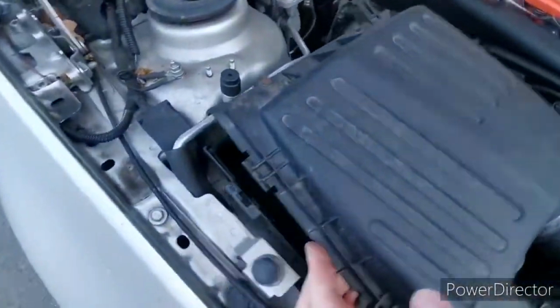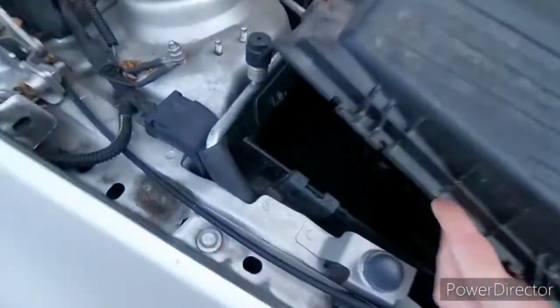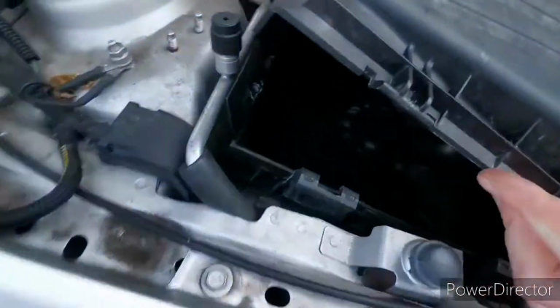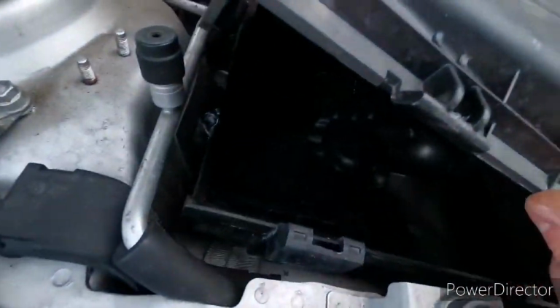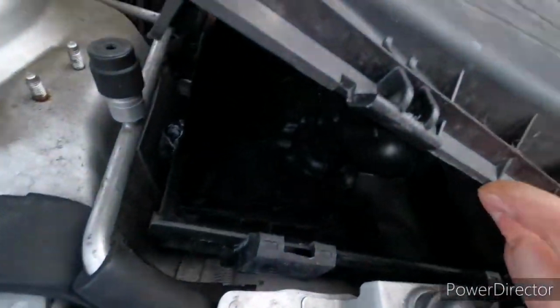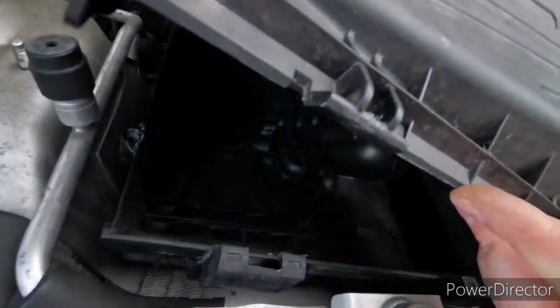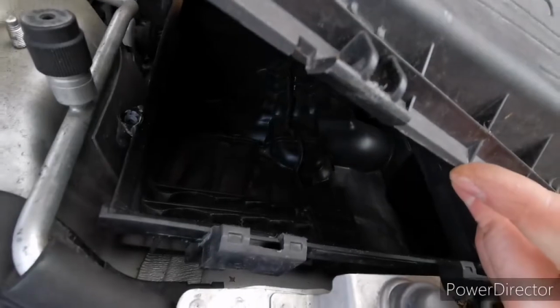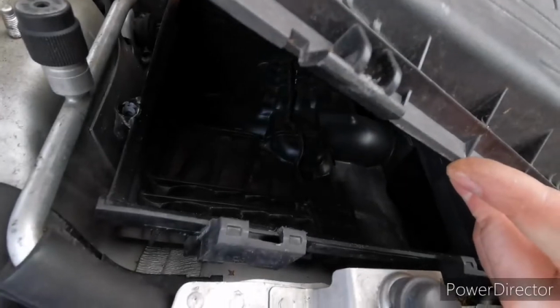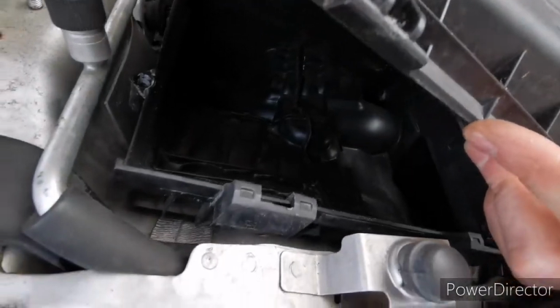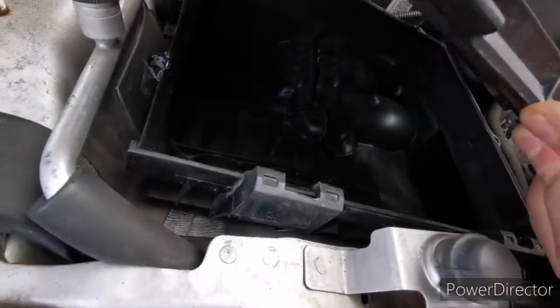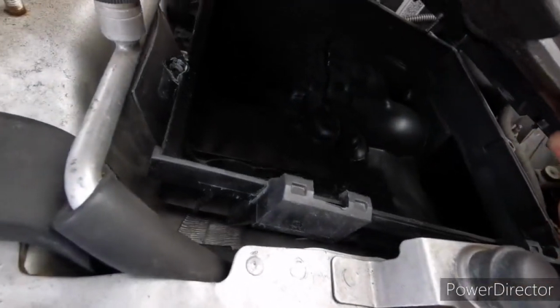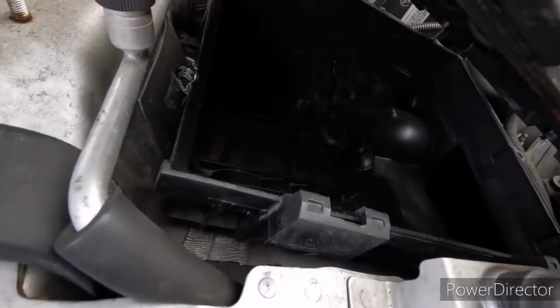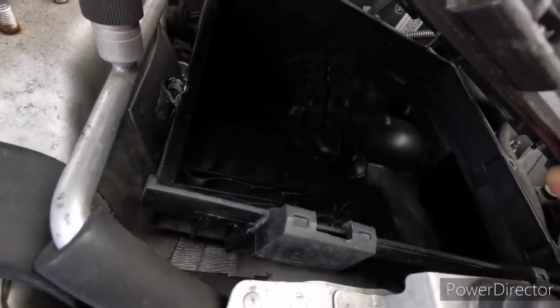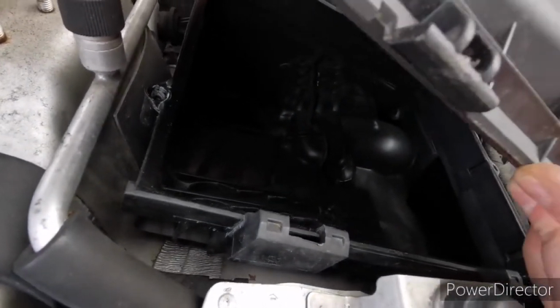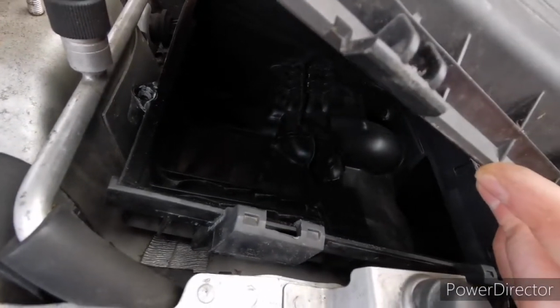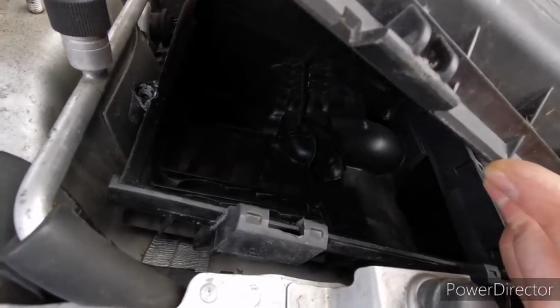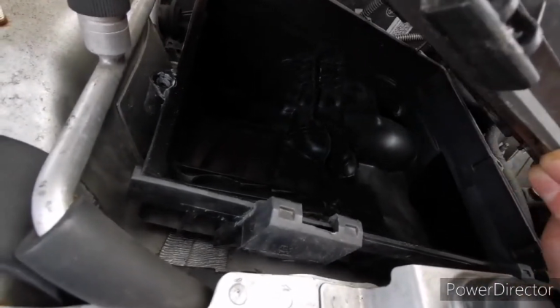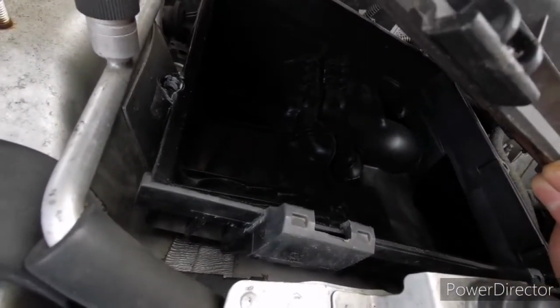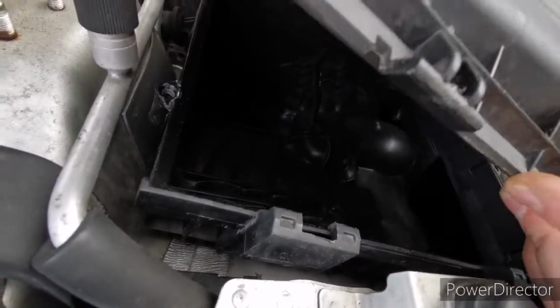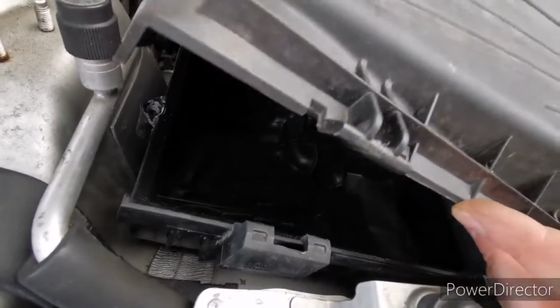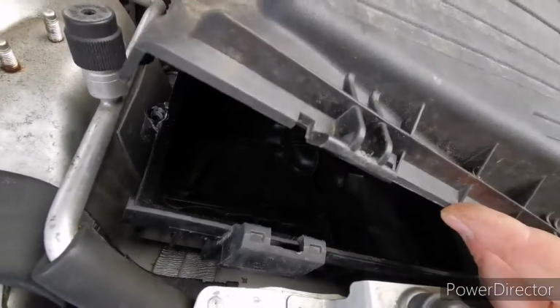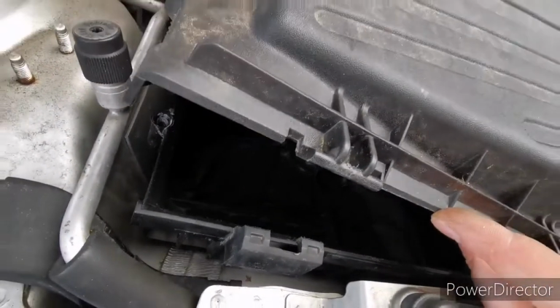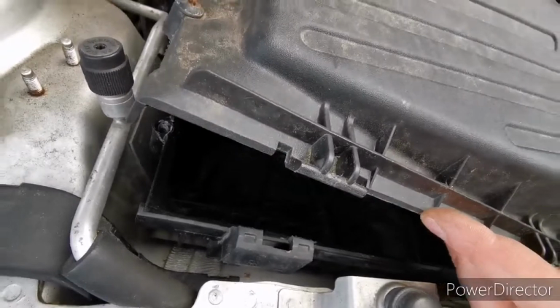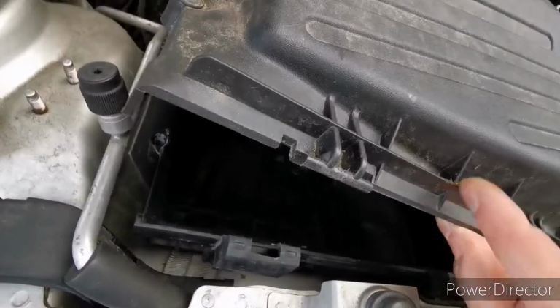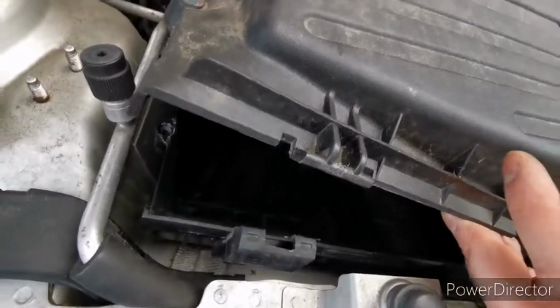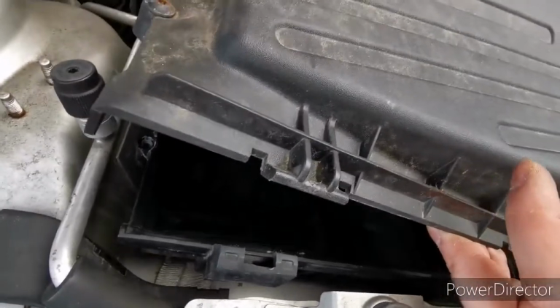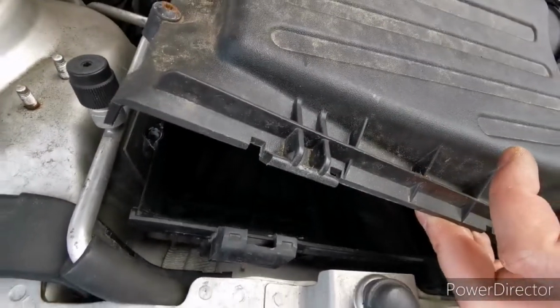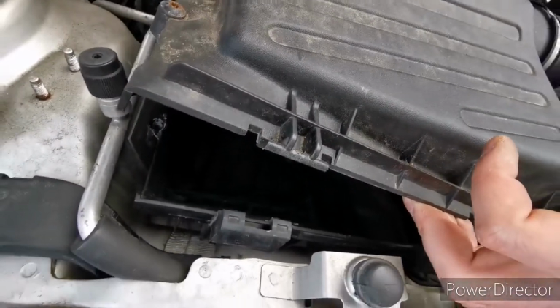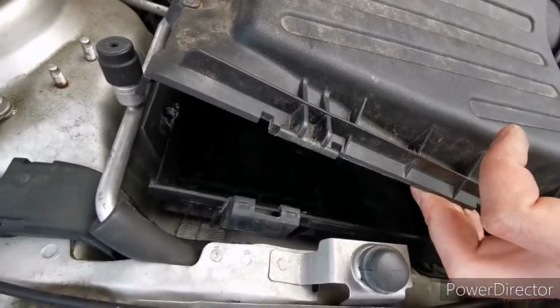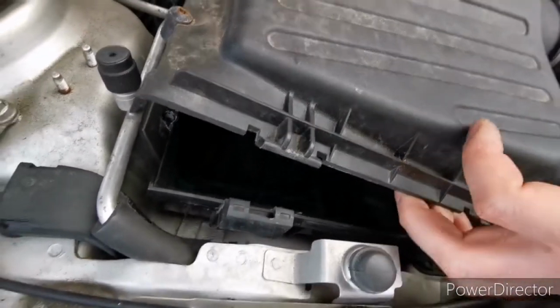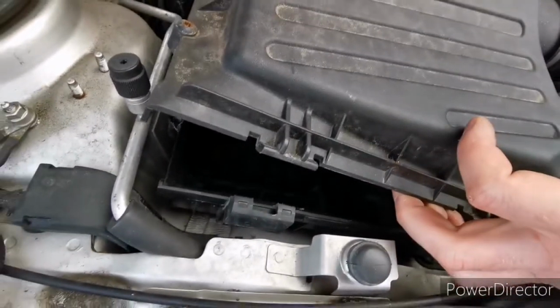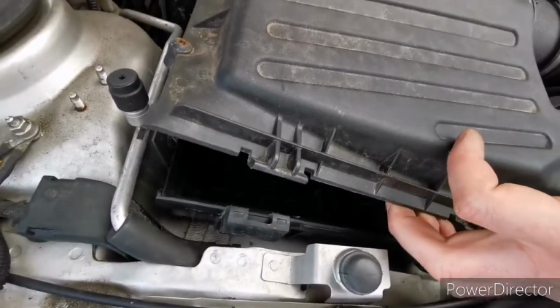...looking into the housing and seeing if there is any dirt — if there are any leaves or anything, you can just hoover it or clean it up. If not, just put the new filter back on and that's all.